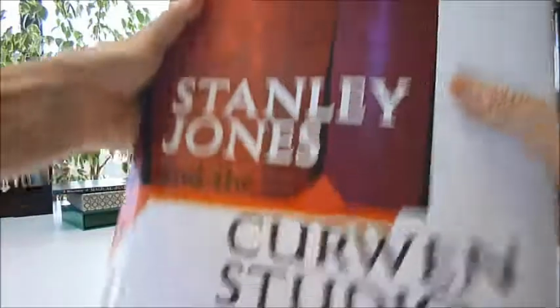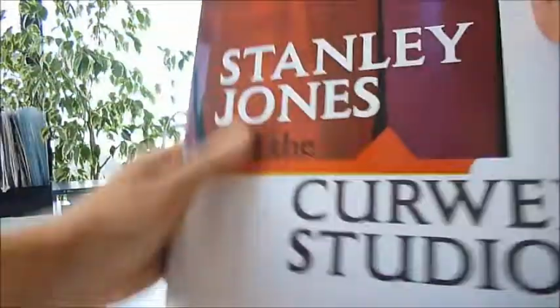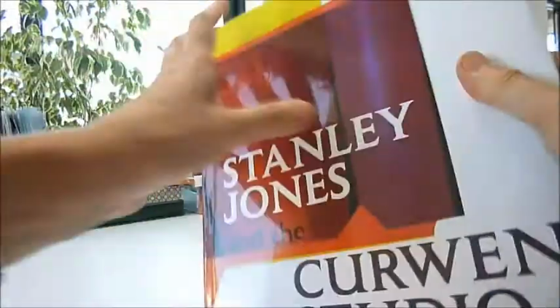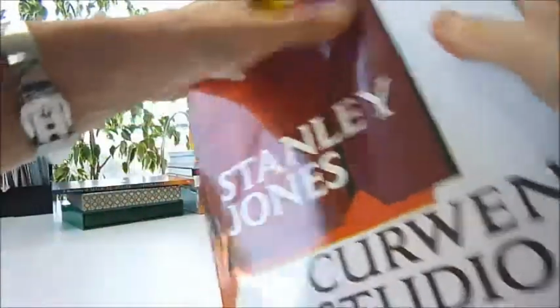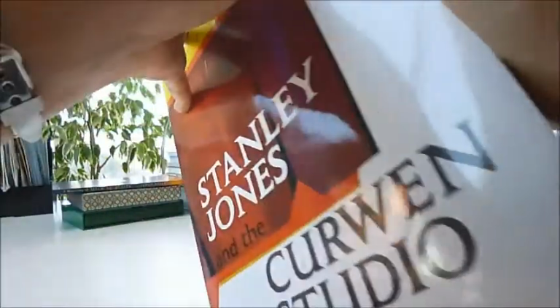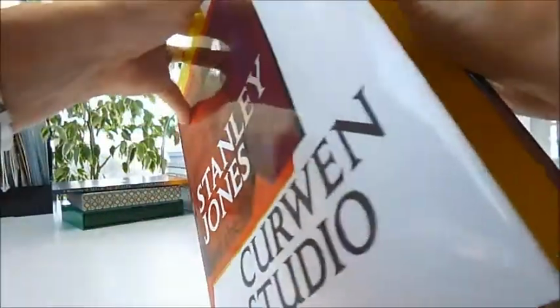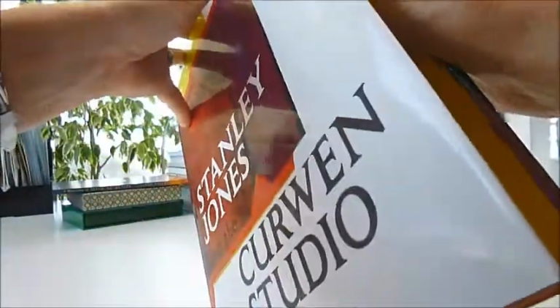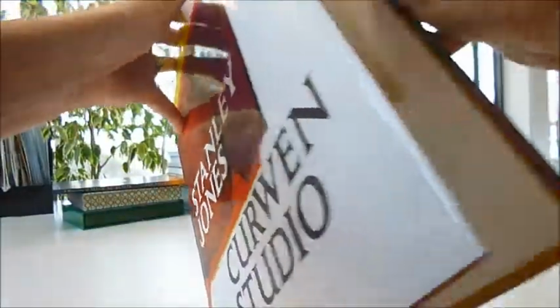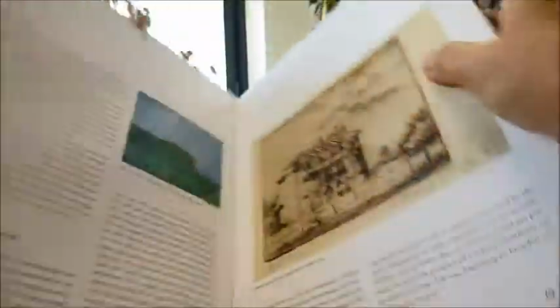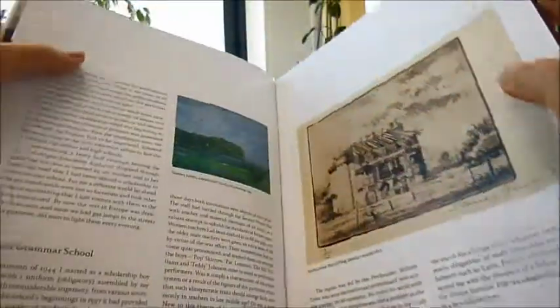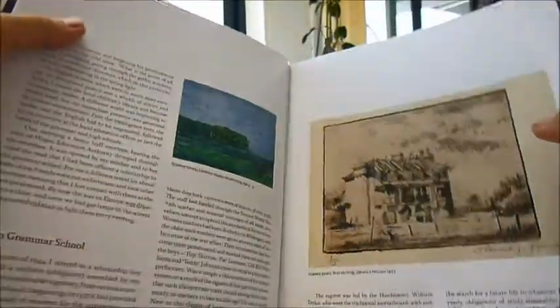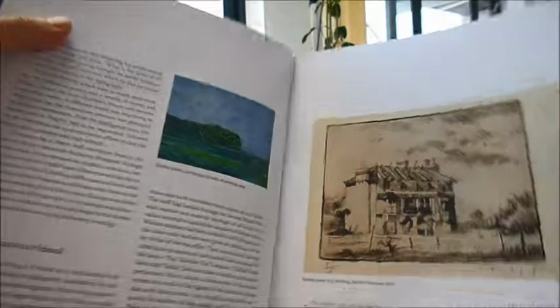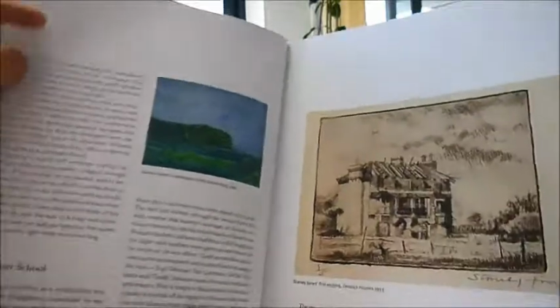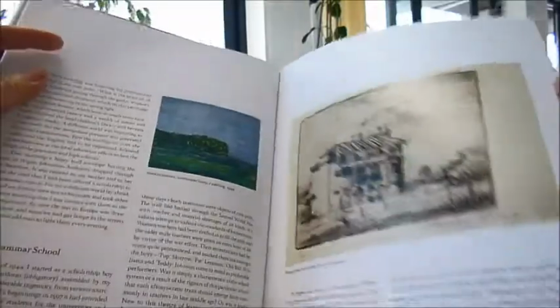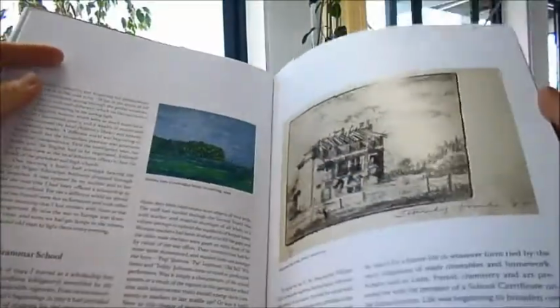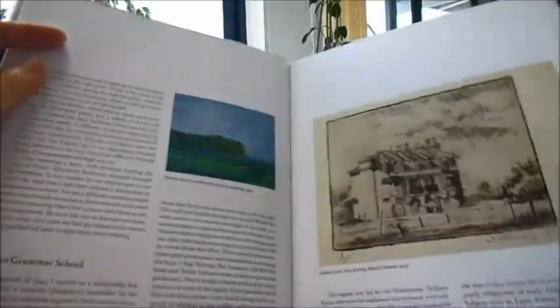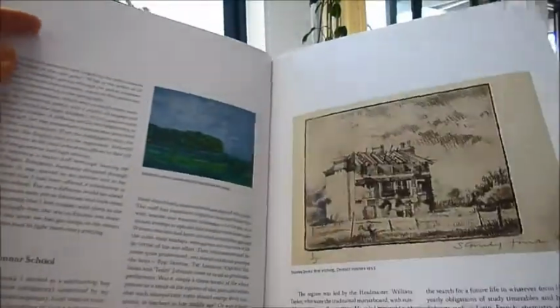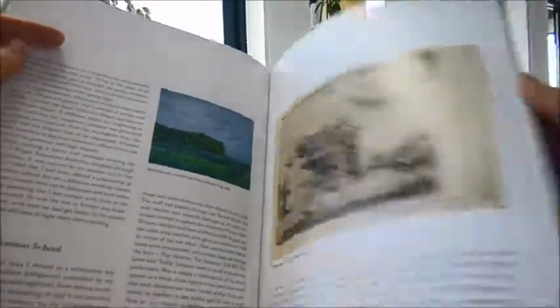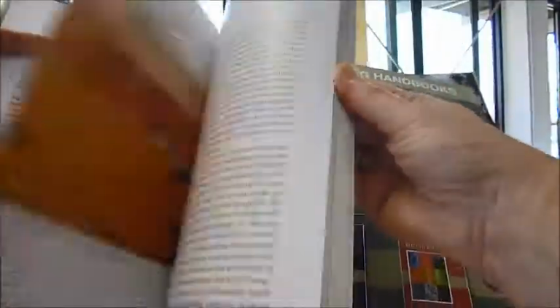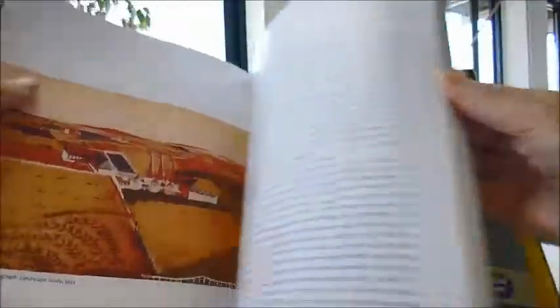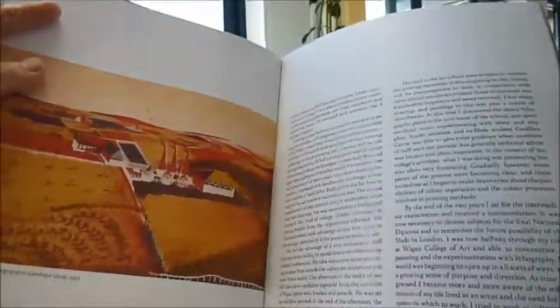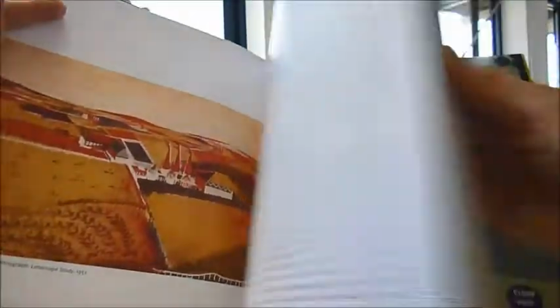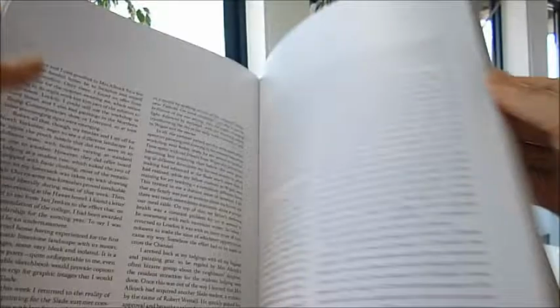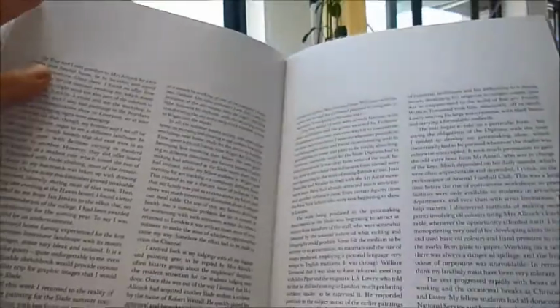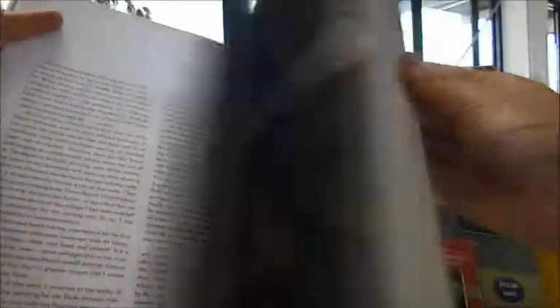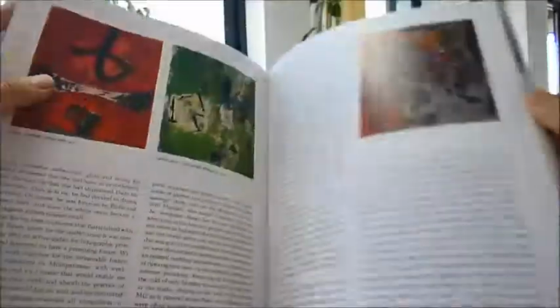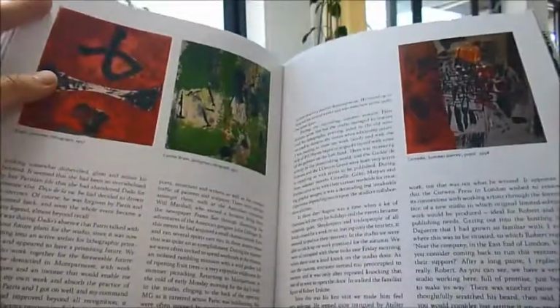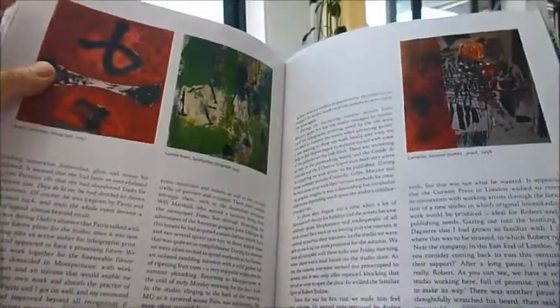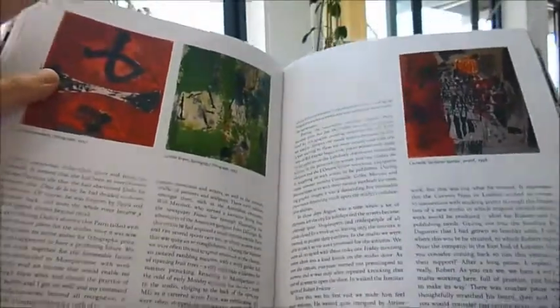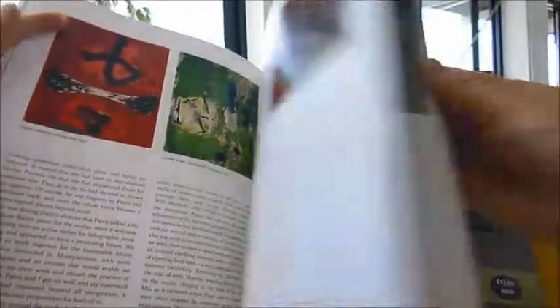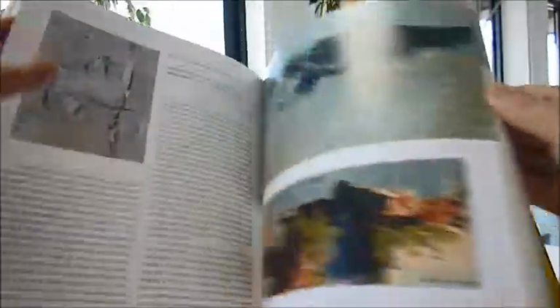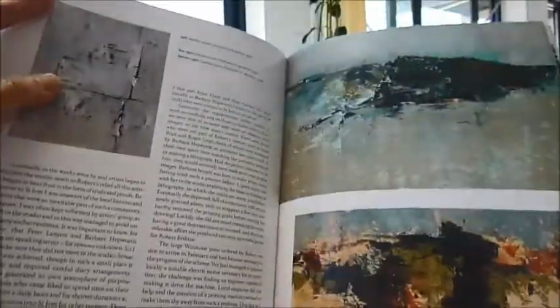Stanley Jones was one of the pioneer artist printmakers of his time and has played a major role in the revival and development of lithography, and worked with artists like Sutherland, Barbara Hepworth, Passmore, Scott, Frink, and the St Ives School.